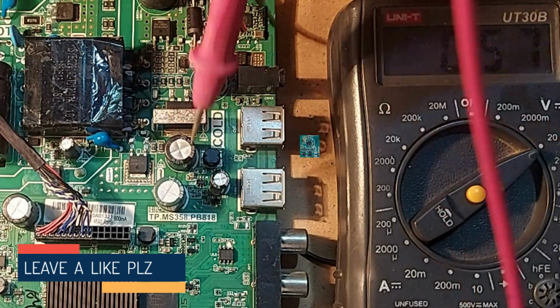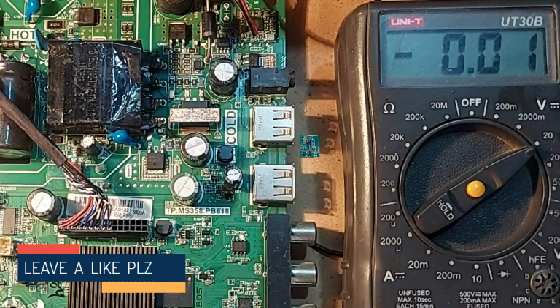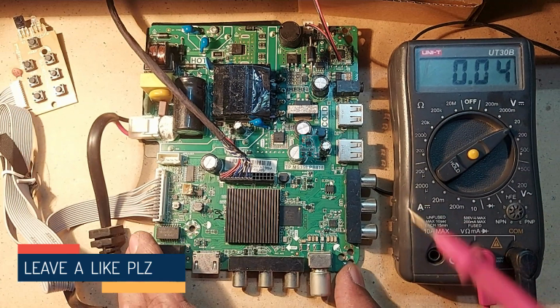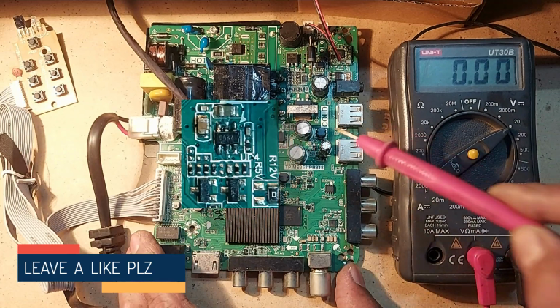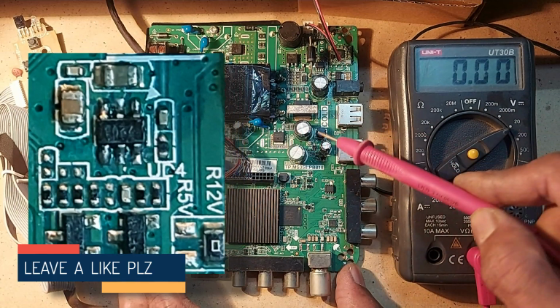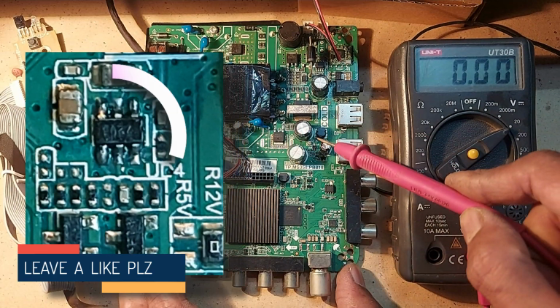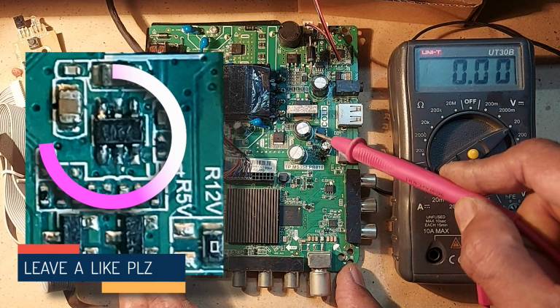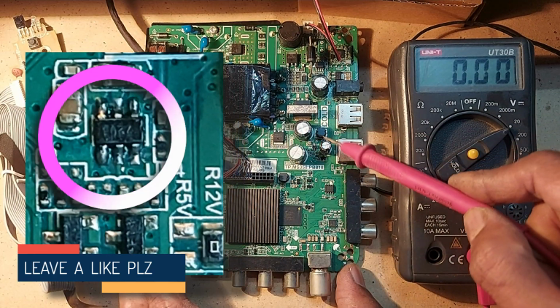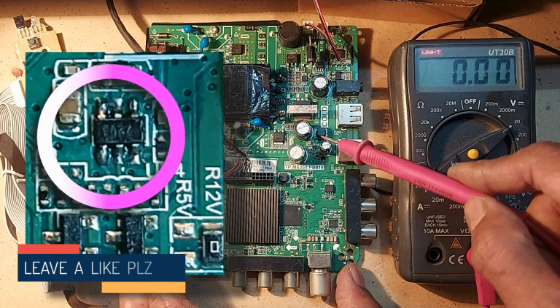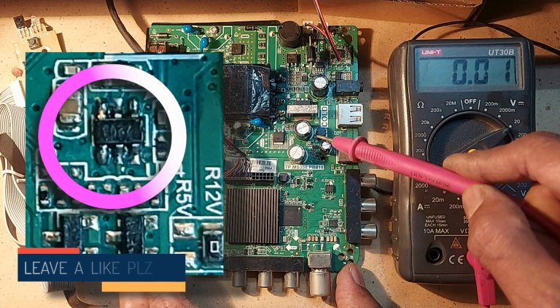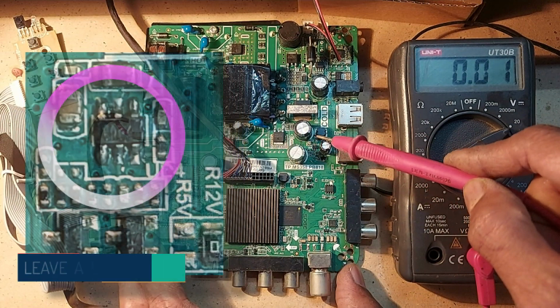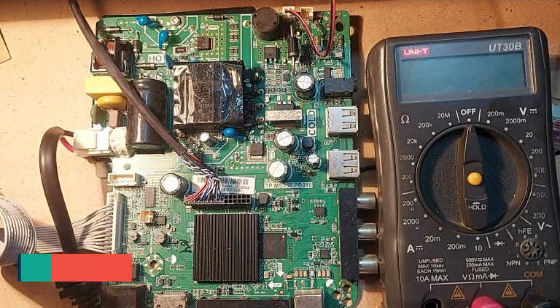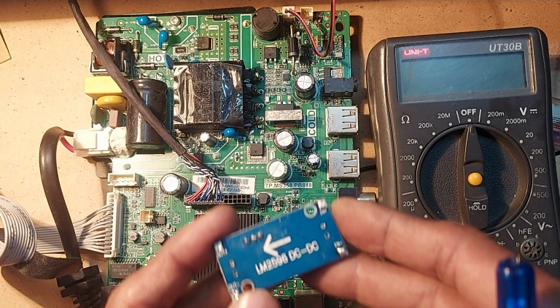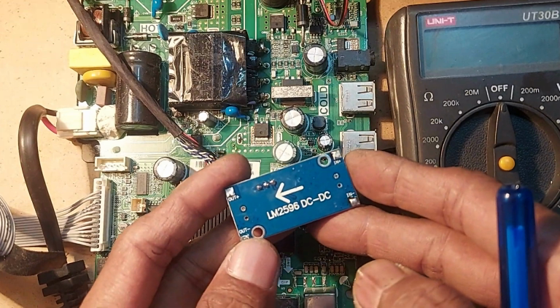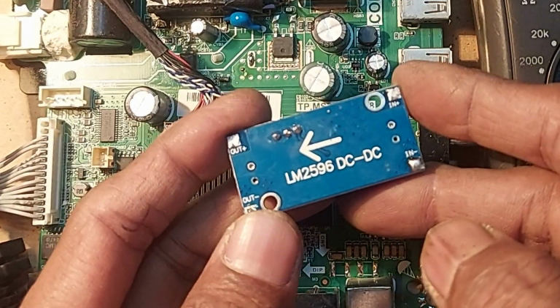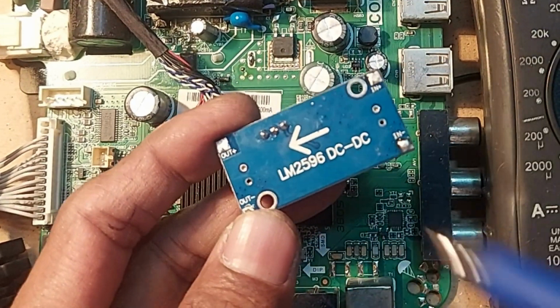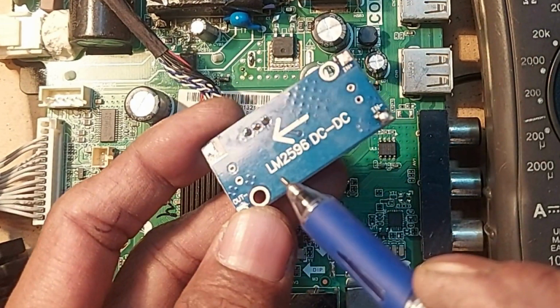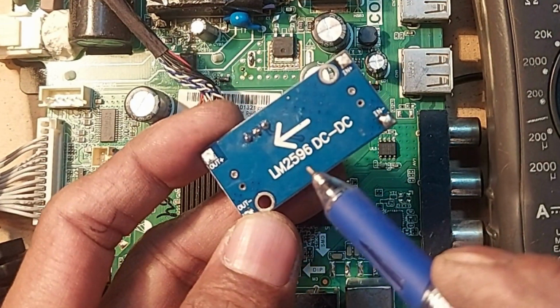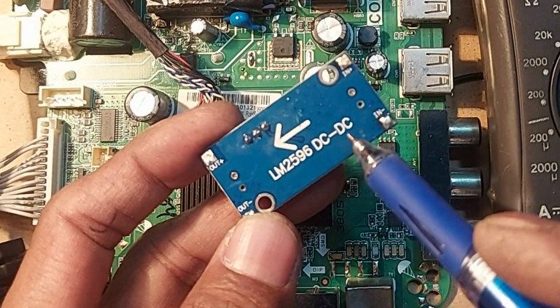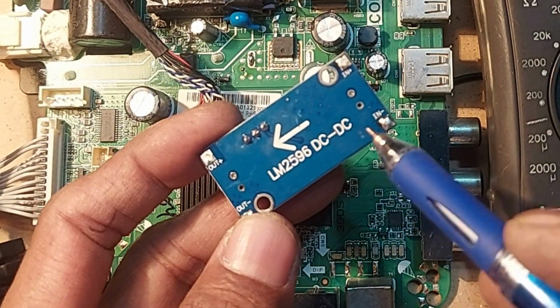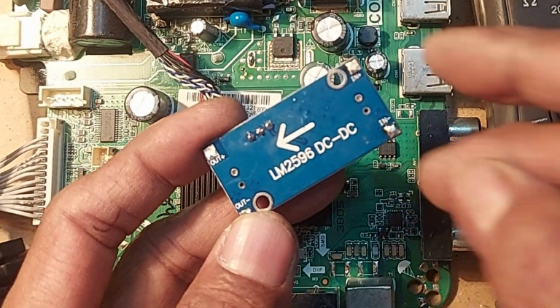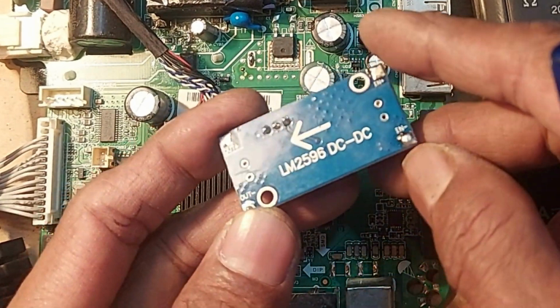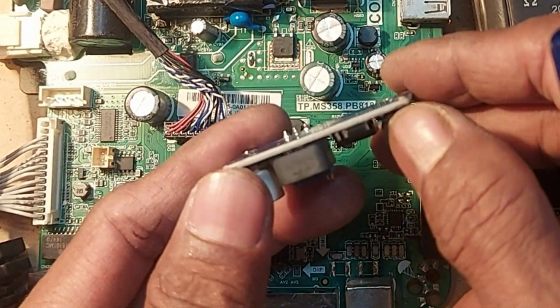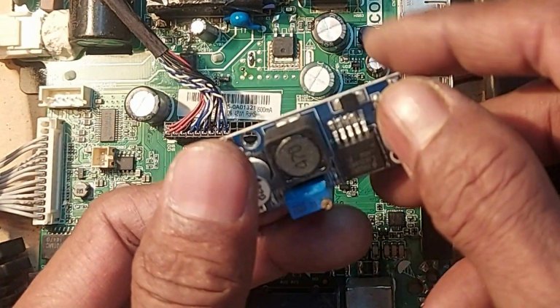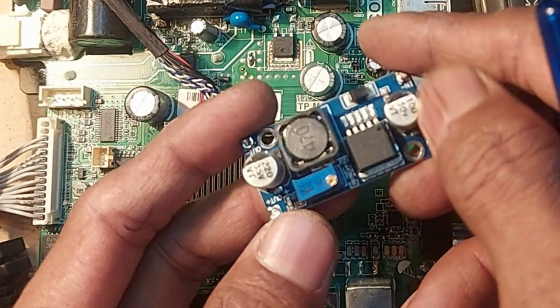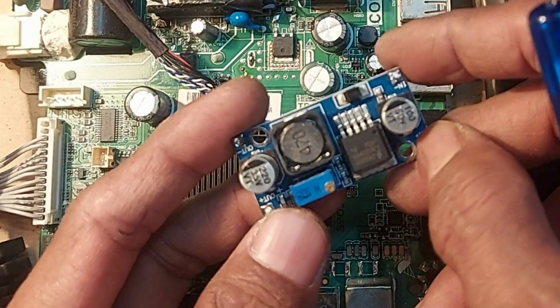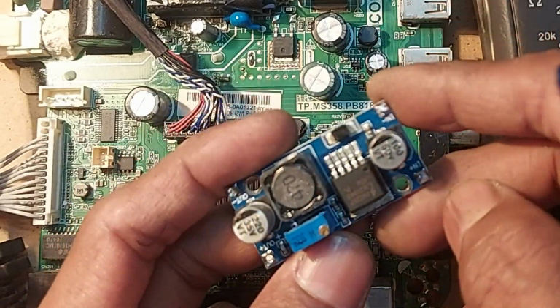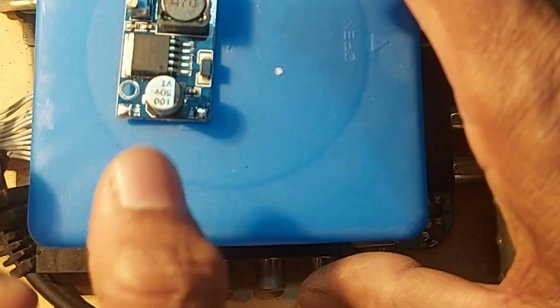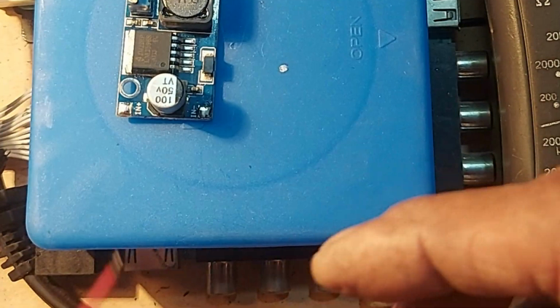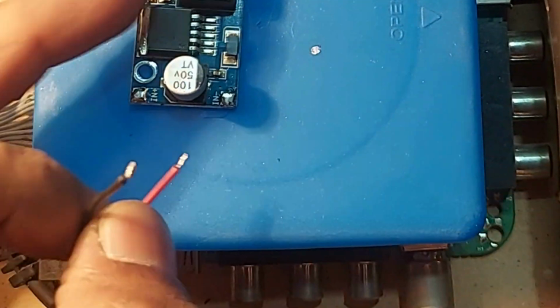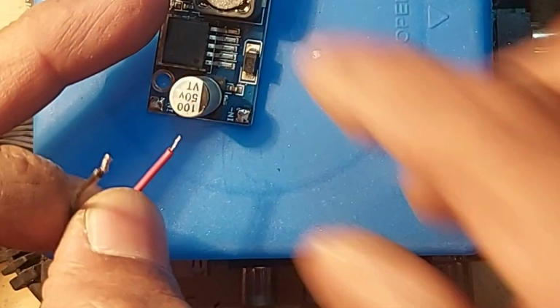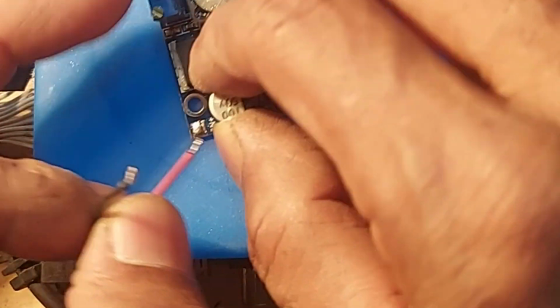Dear friends, this regulator IC is not available in the market. So we can use this low-cost 3A DC-to-DC converter circuit here. See the link in the description to buy it online.